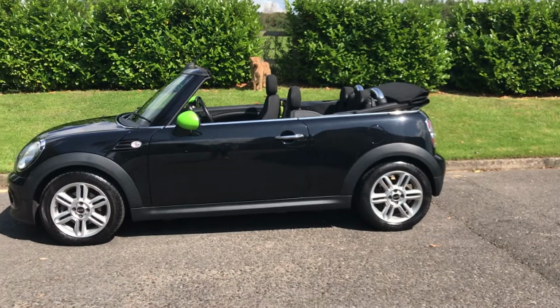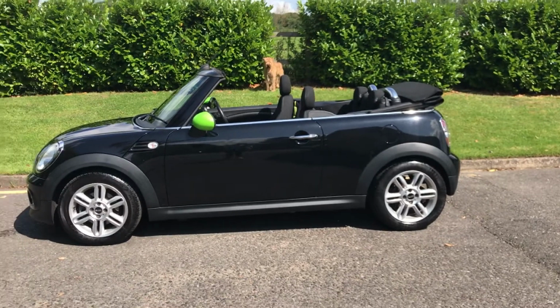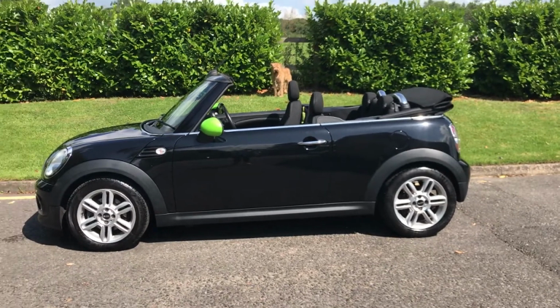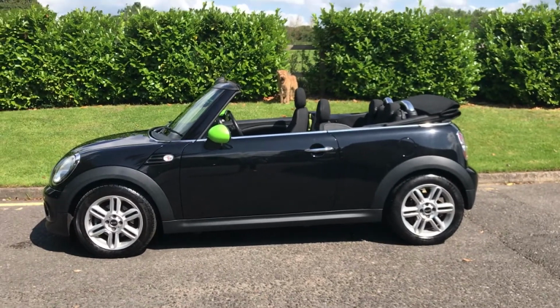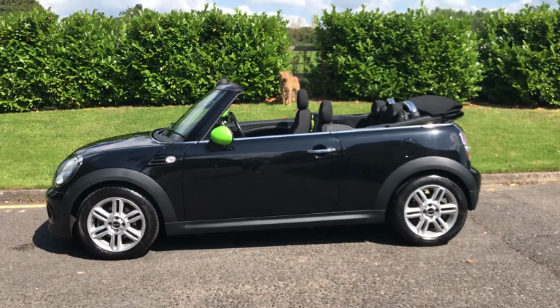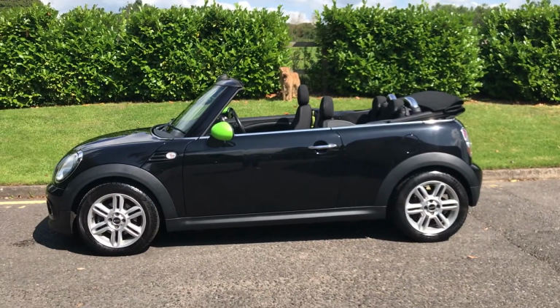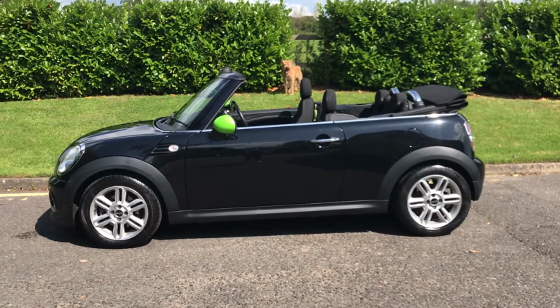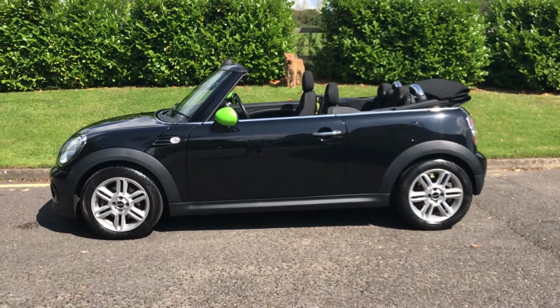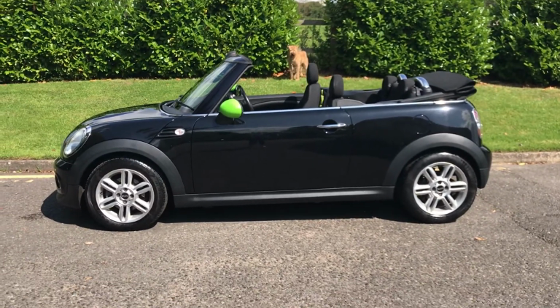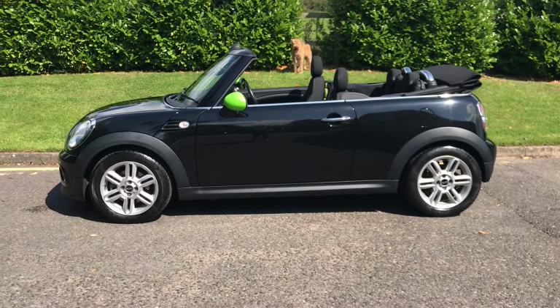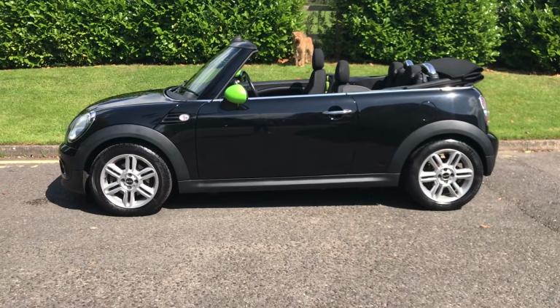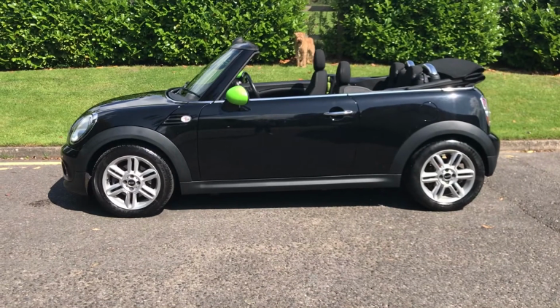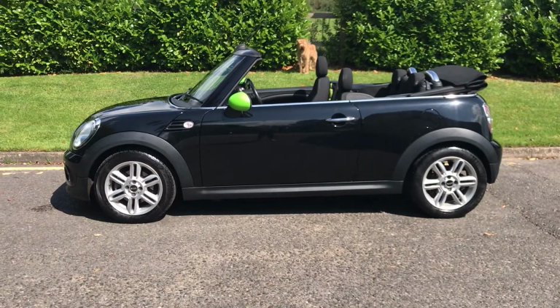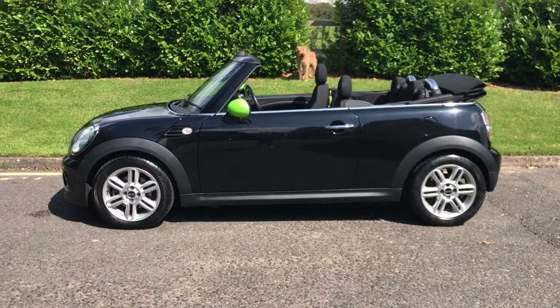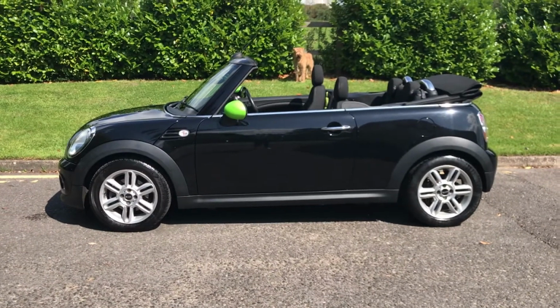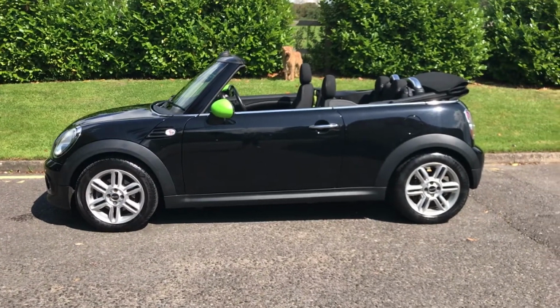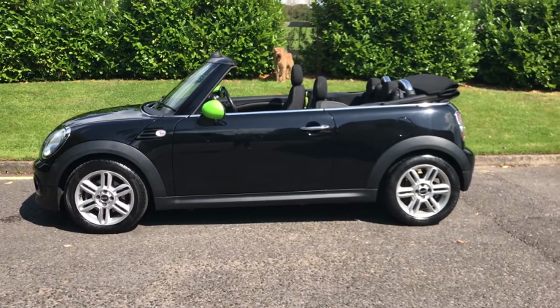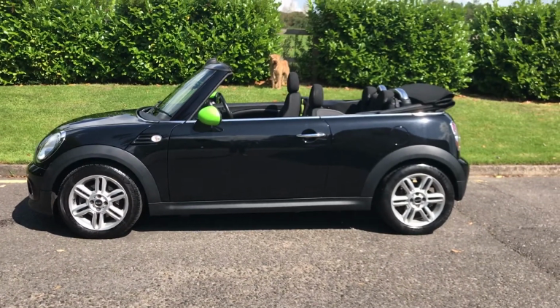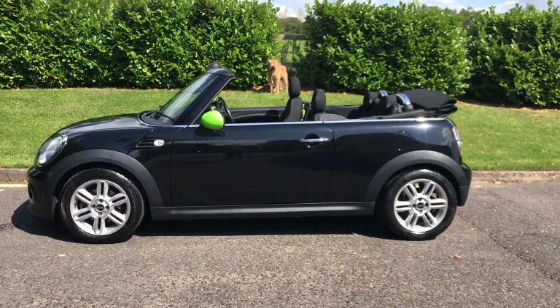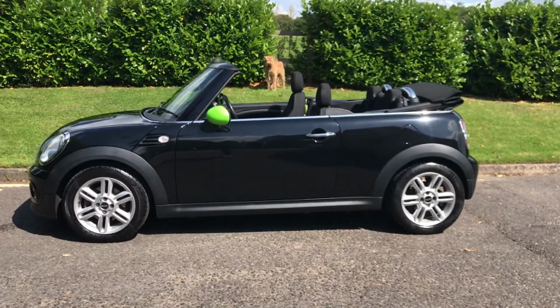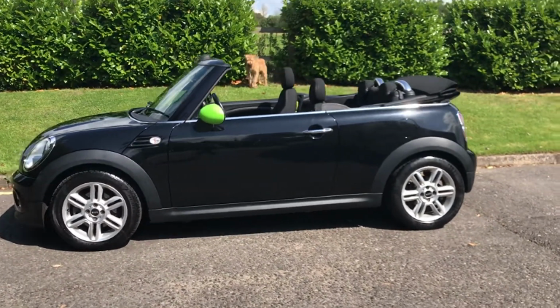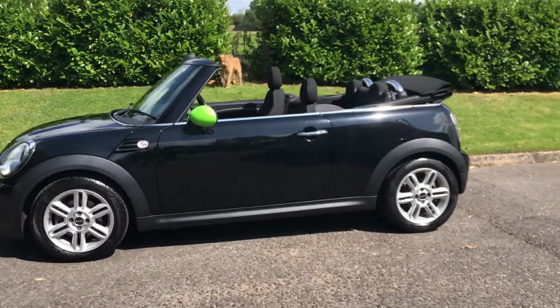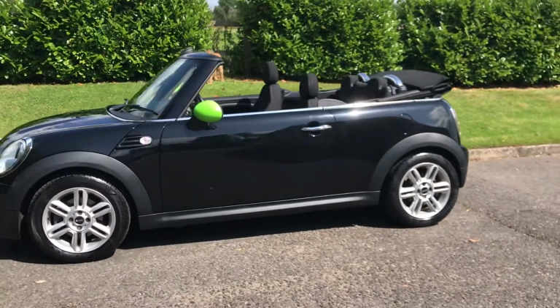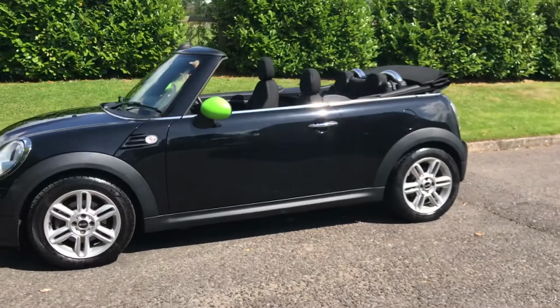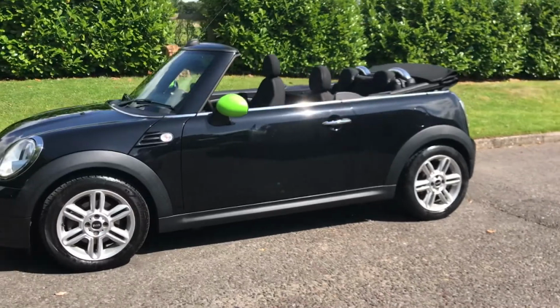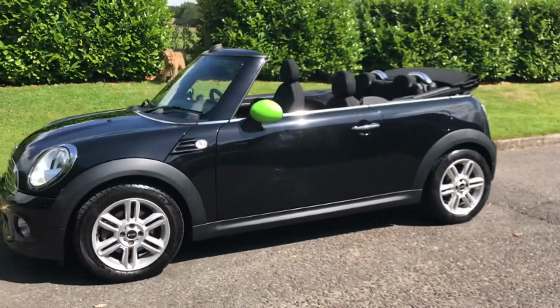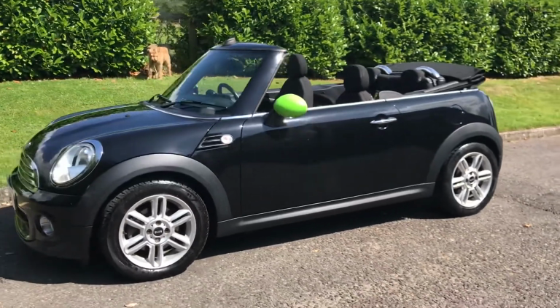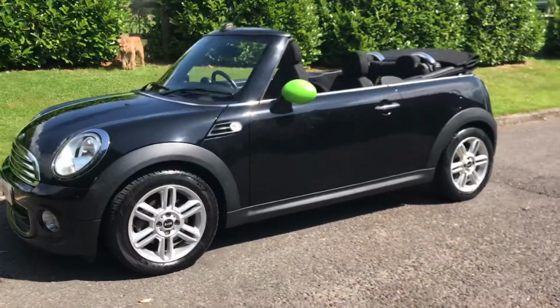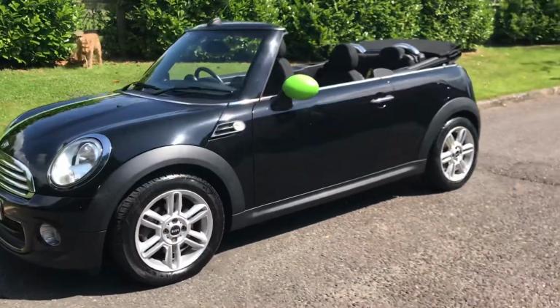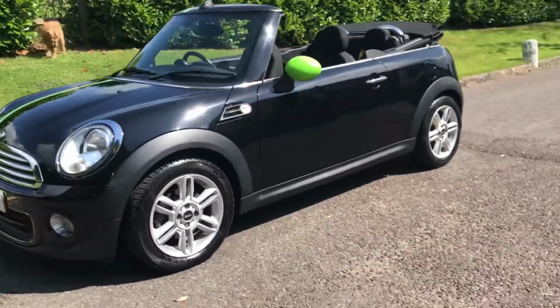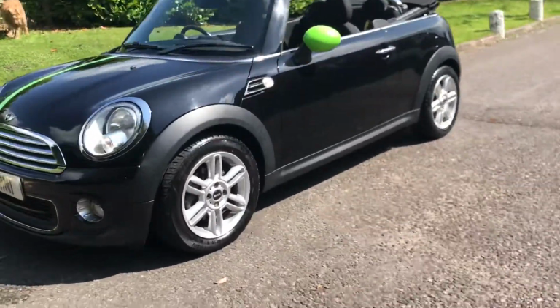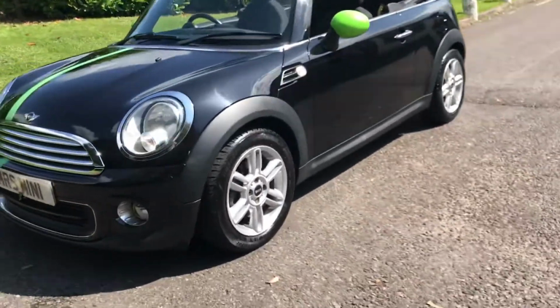This is a 62 plate Mini One in midnight black. Let me show you around quickly.